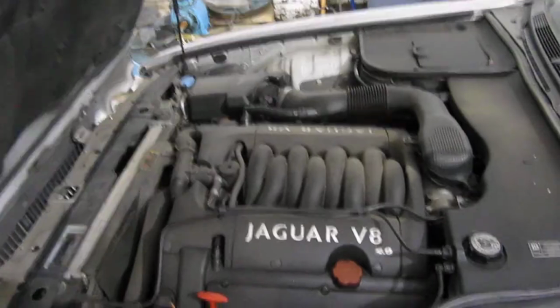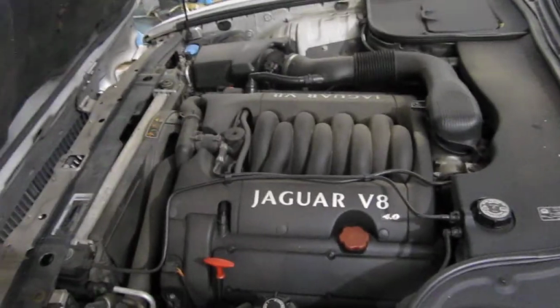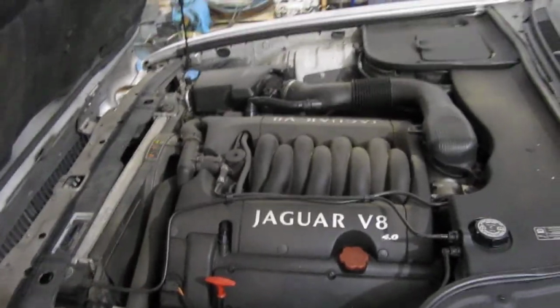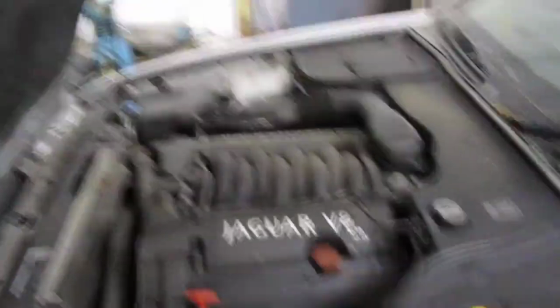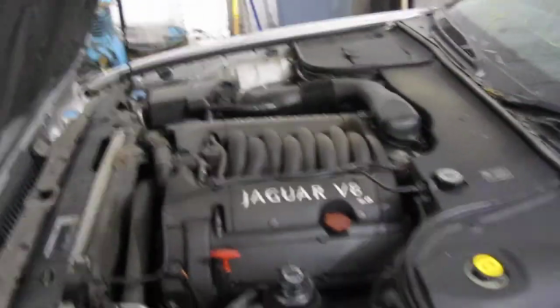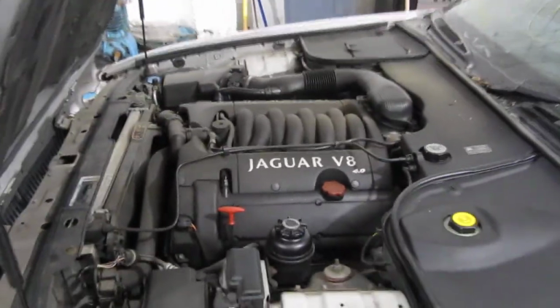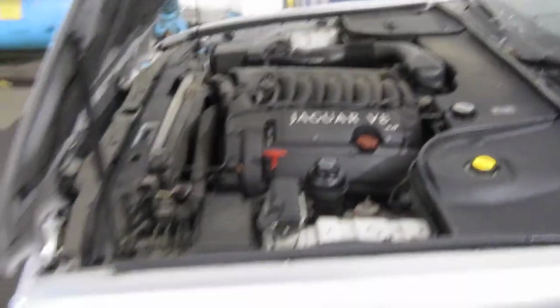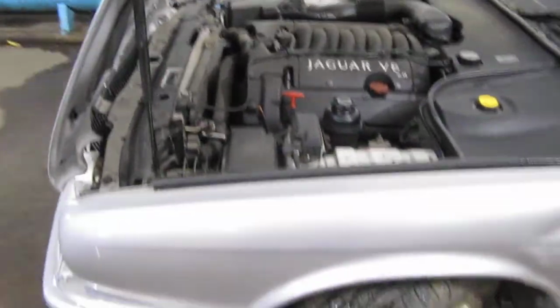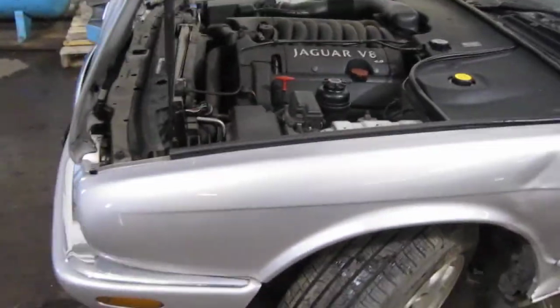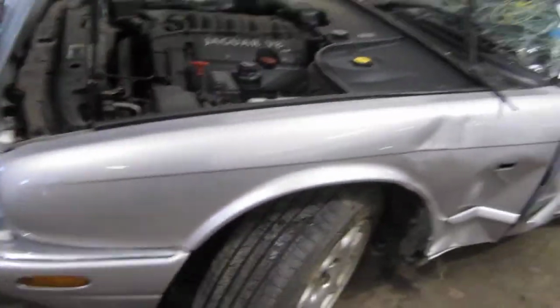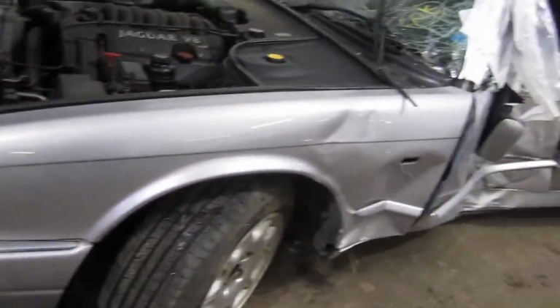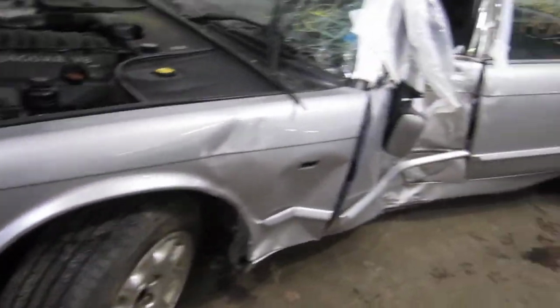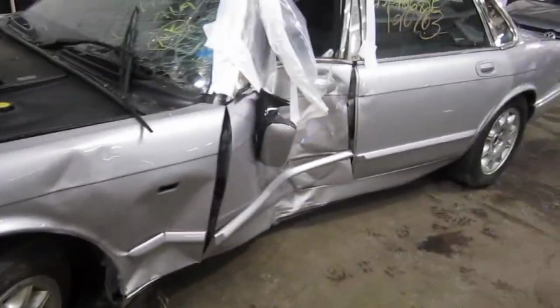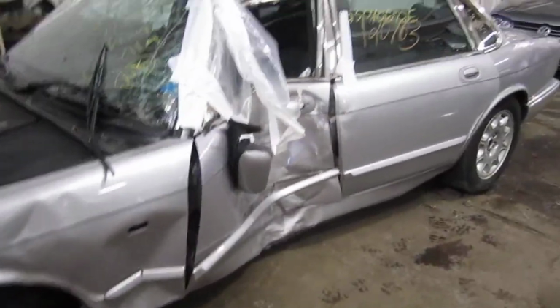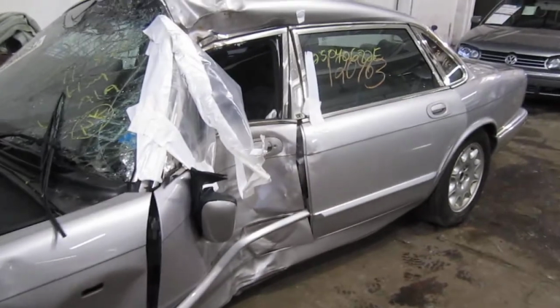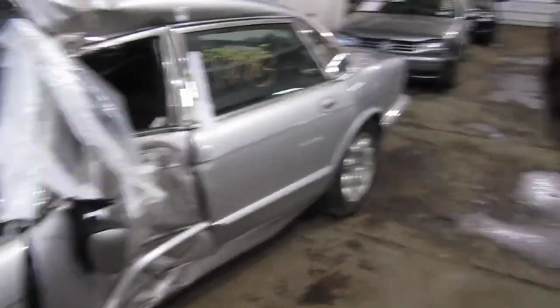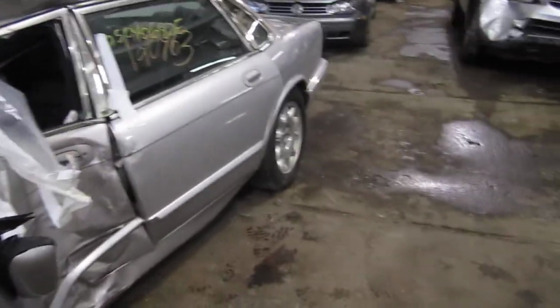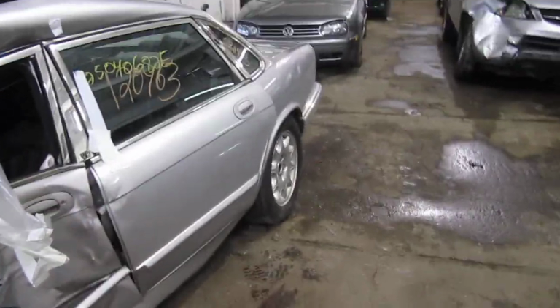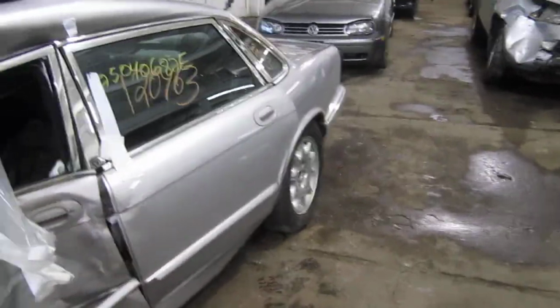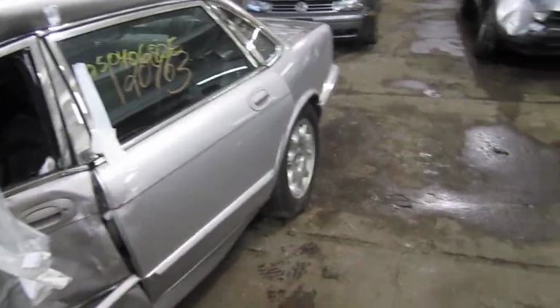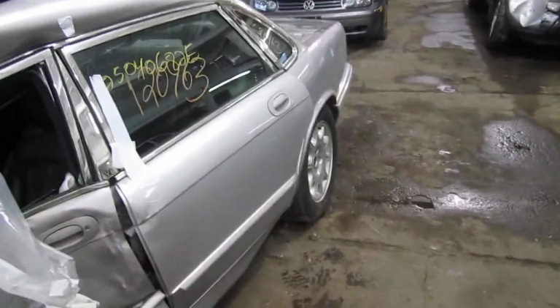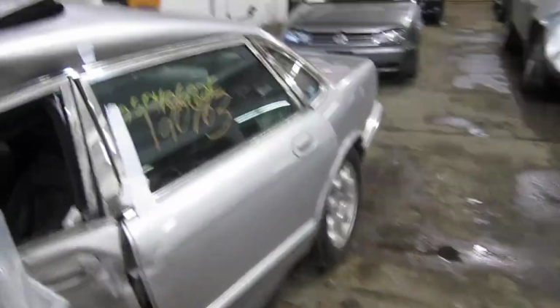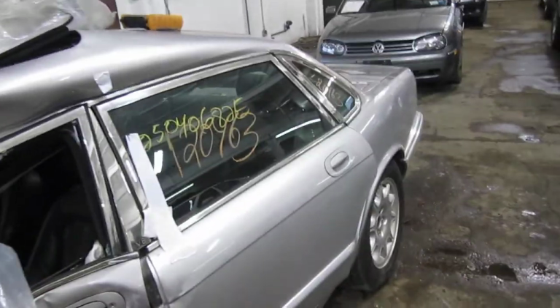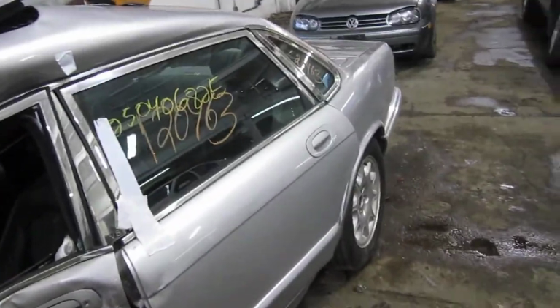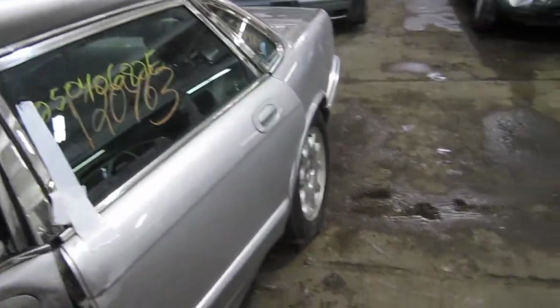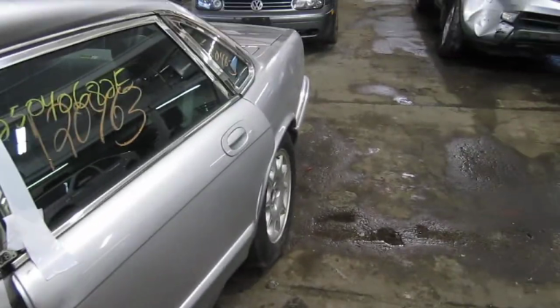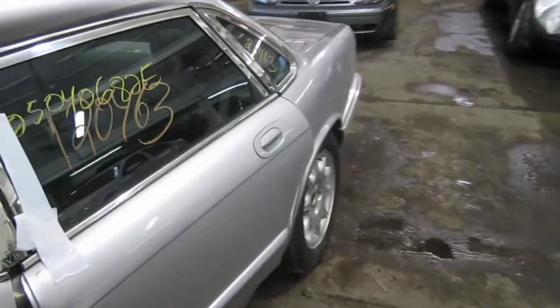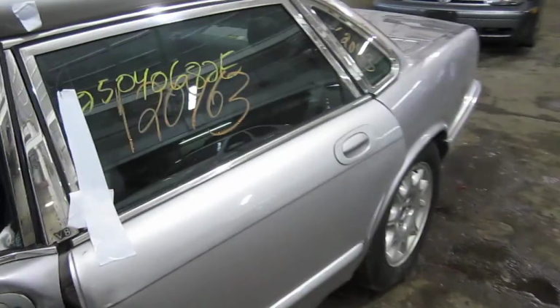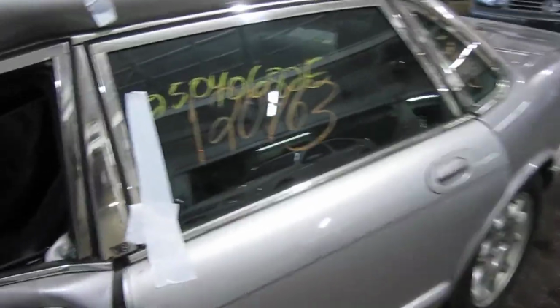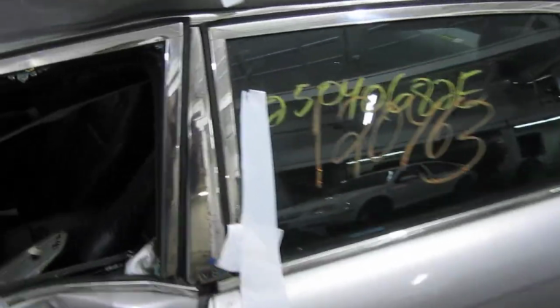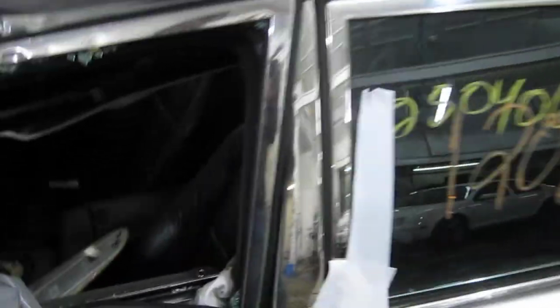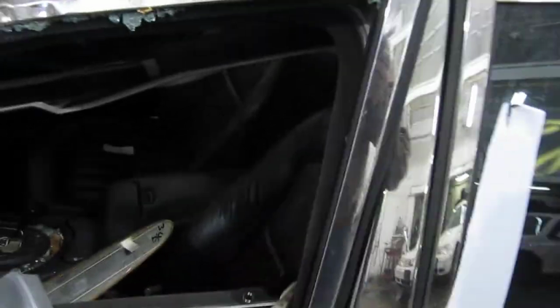This vehicle is a 4.0 liter California emissions engine. The vehicle is also equipped with an automatic transmission, cruise control, anti-lock brakes, and is also rear wheel drive.